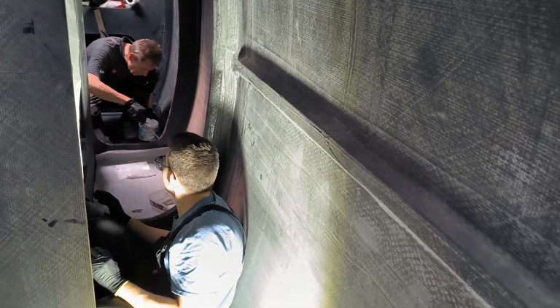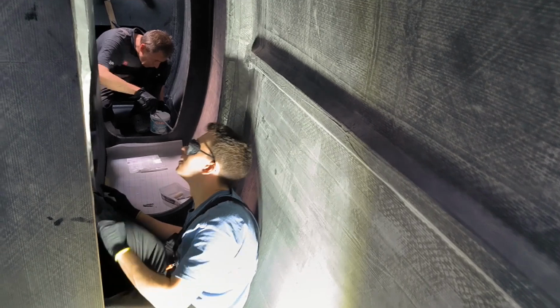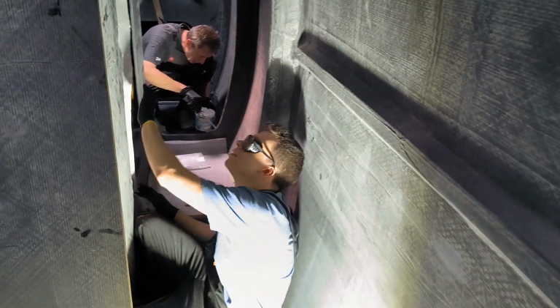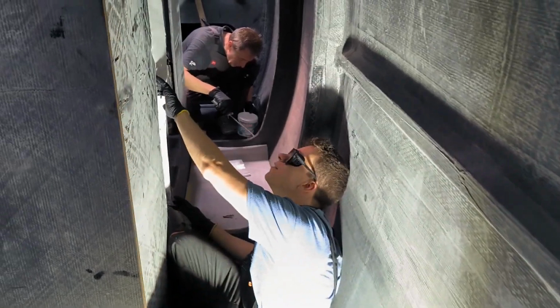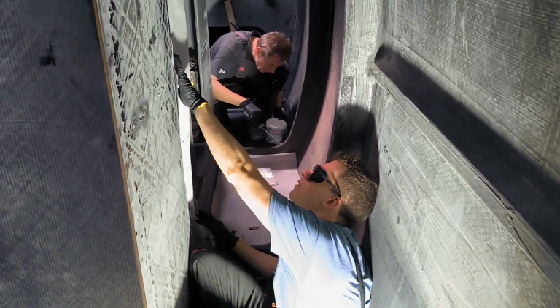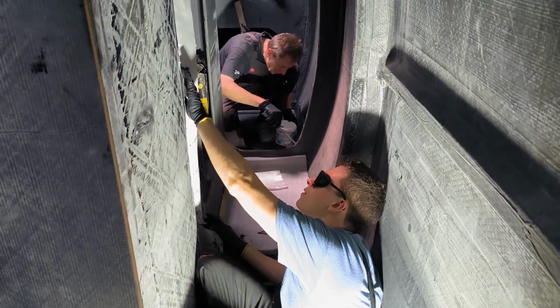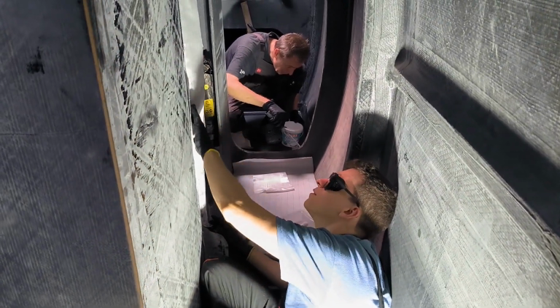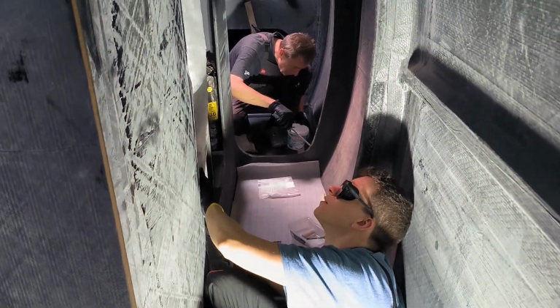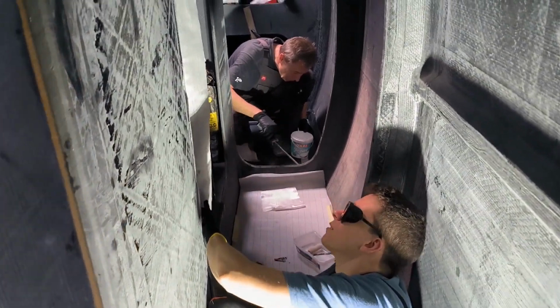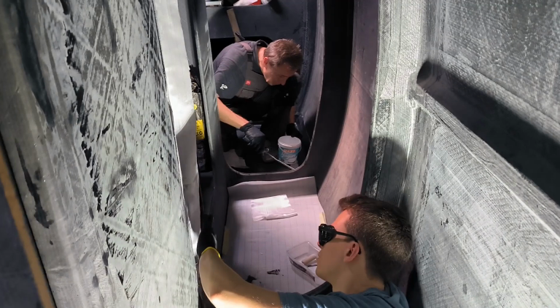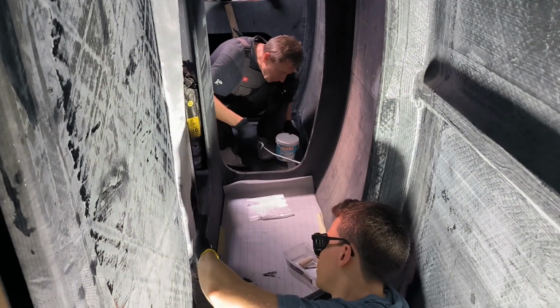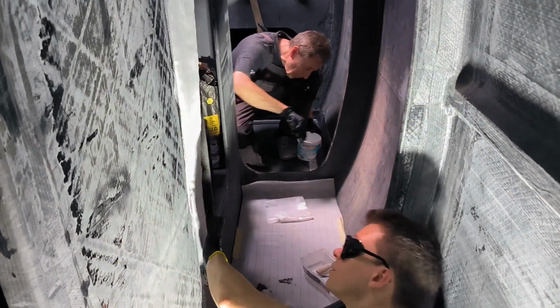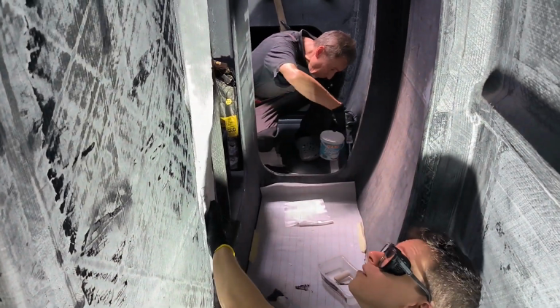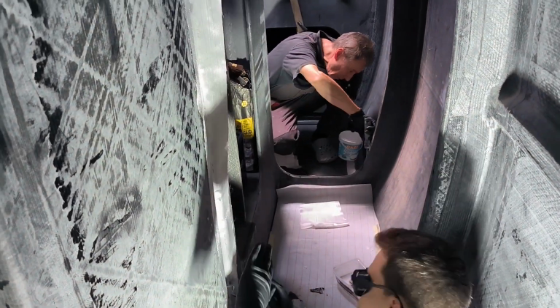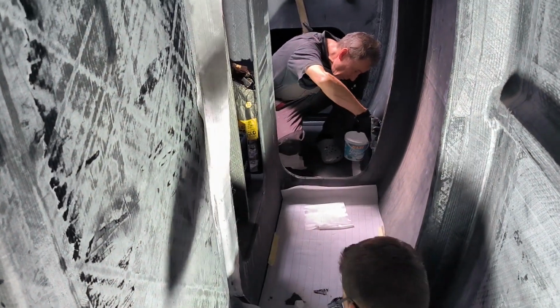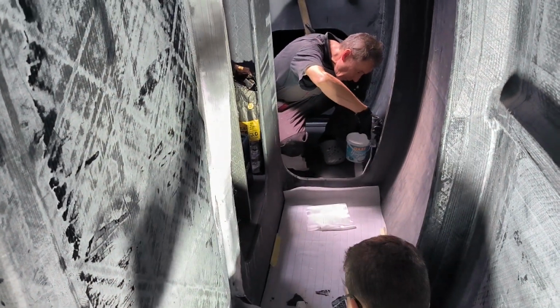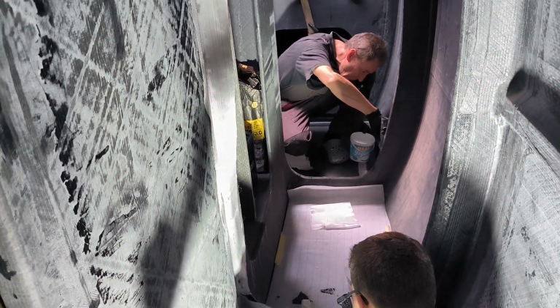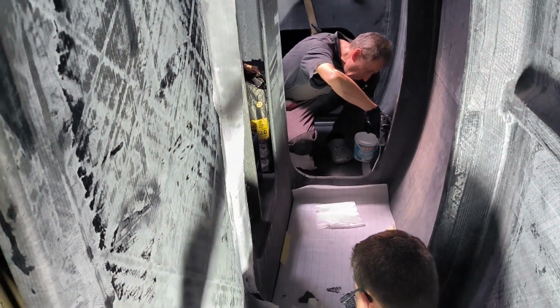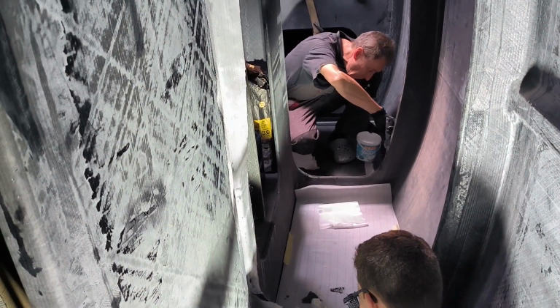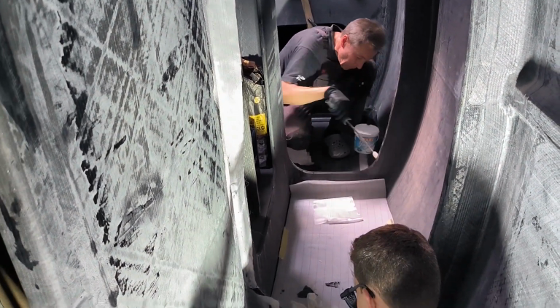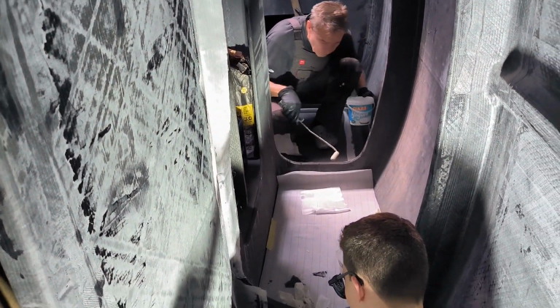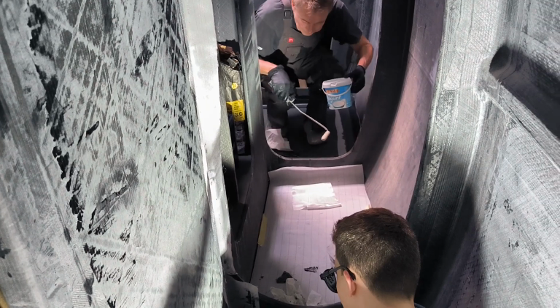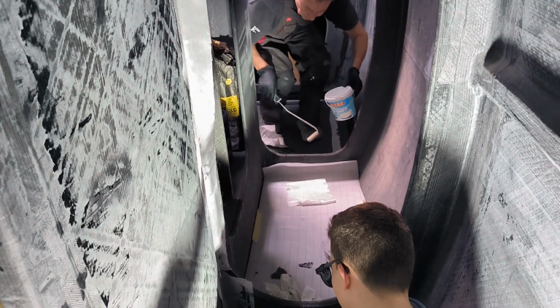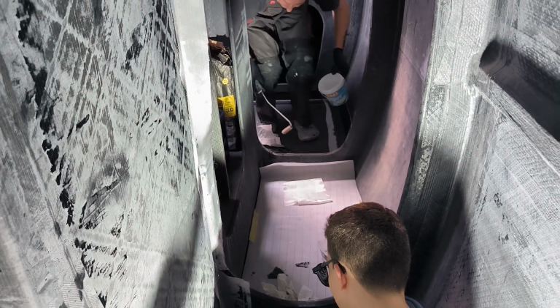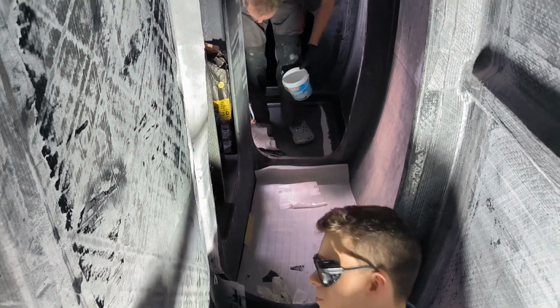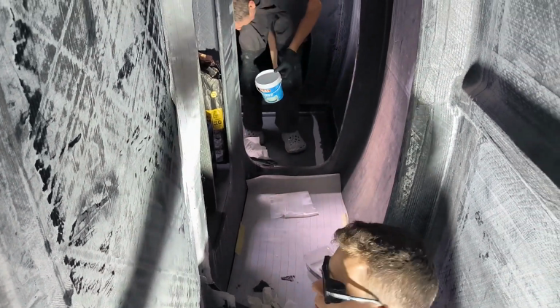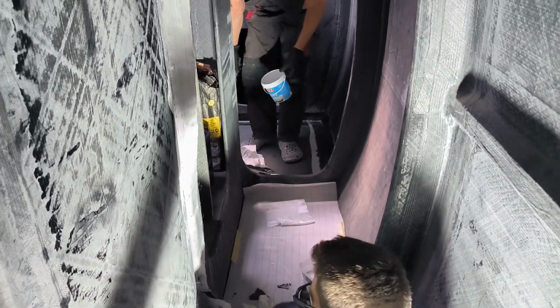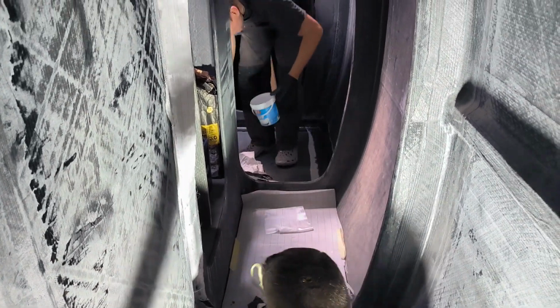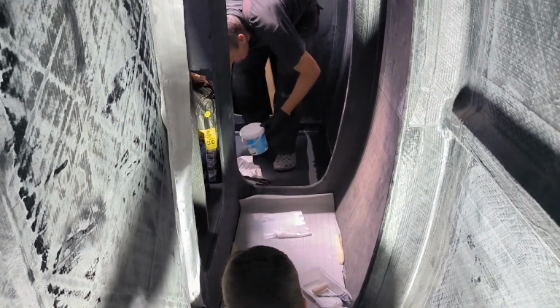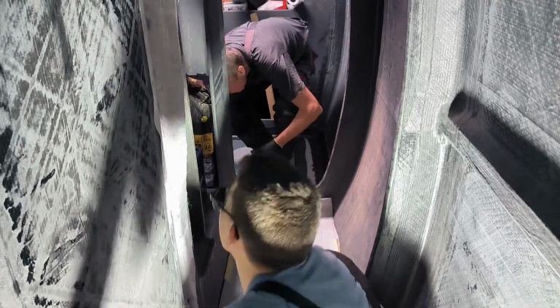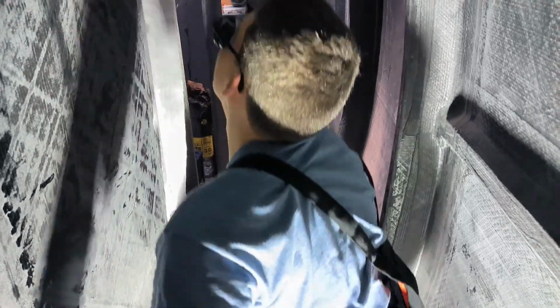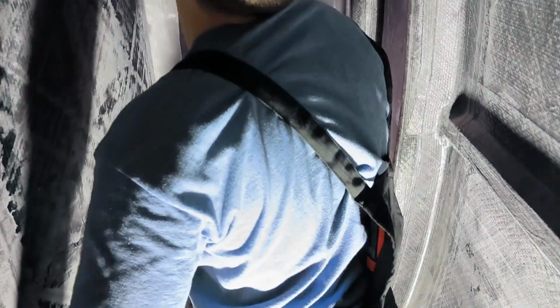Kevin is laminating the structural reinforcements around the centerboard case, while I am laminating the floor panels for the hull. These panels close the buoyancy compartments and simultaneously strengthen the hull at the waterline.